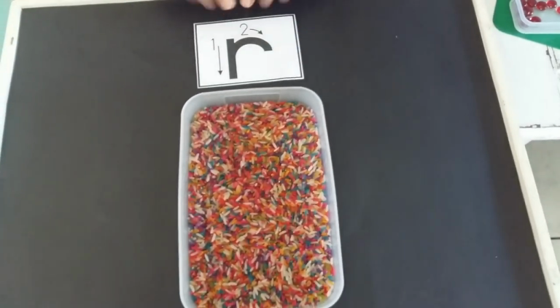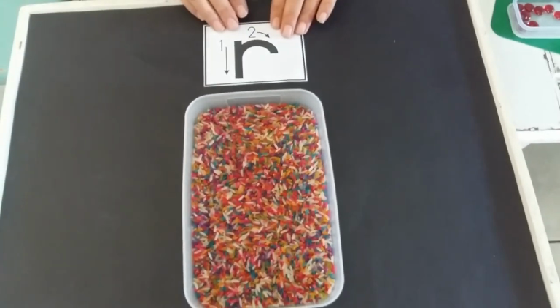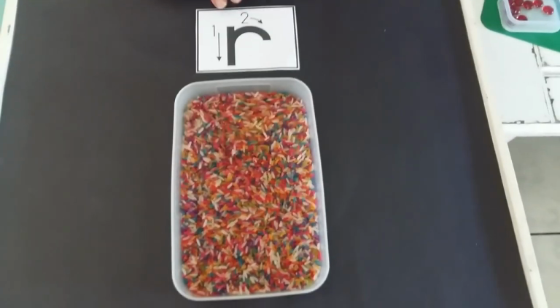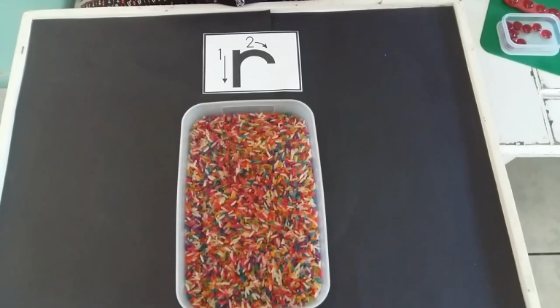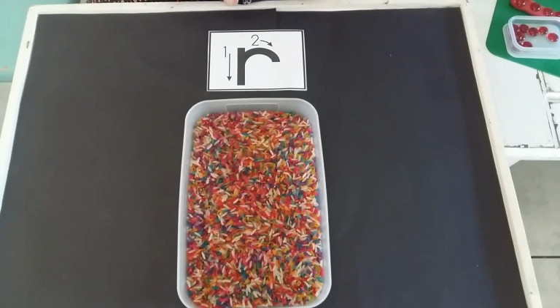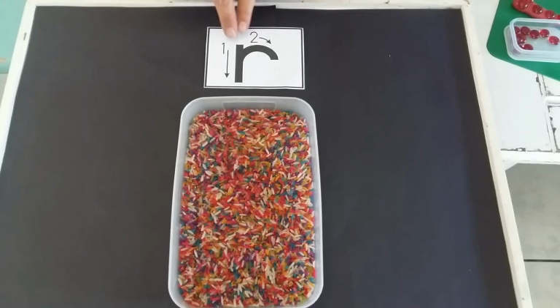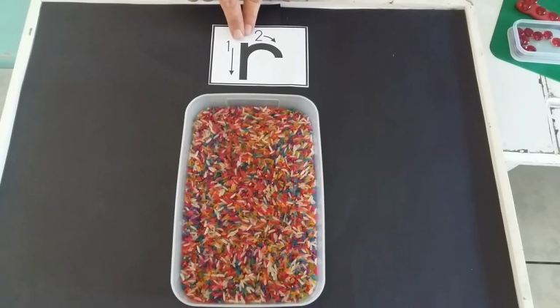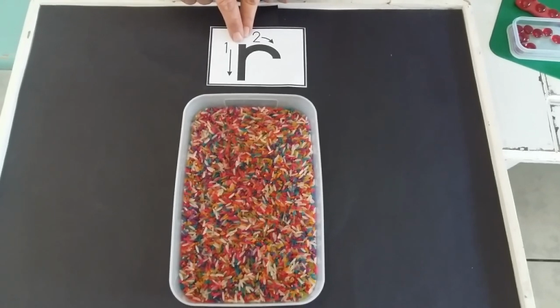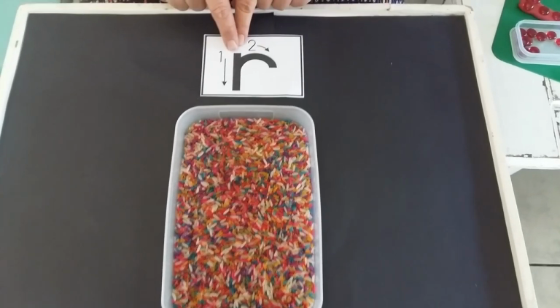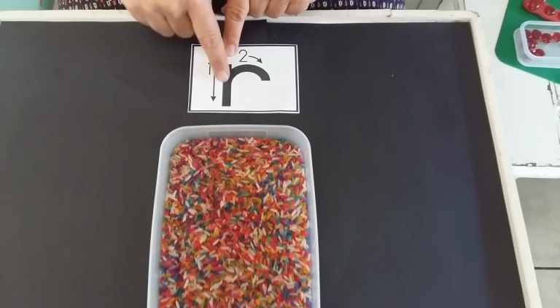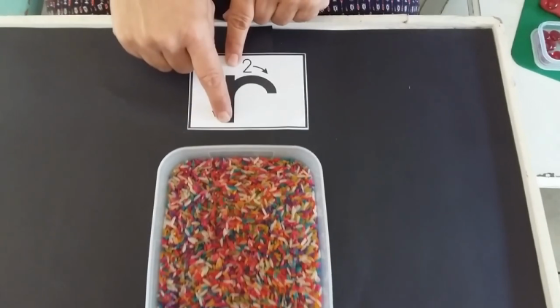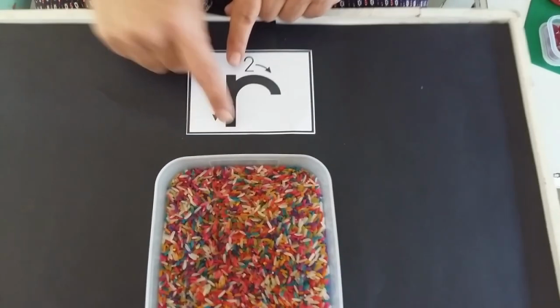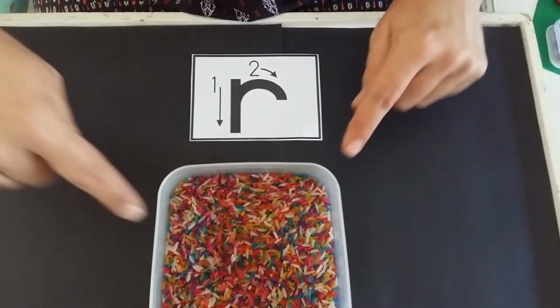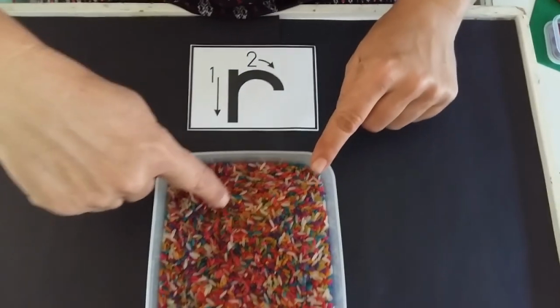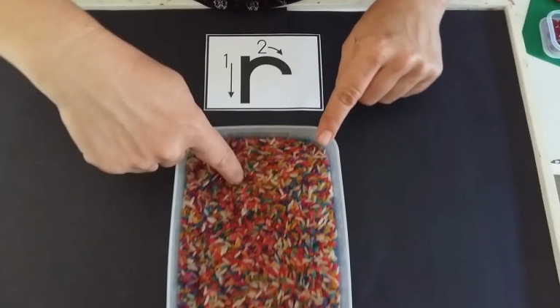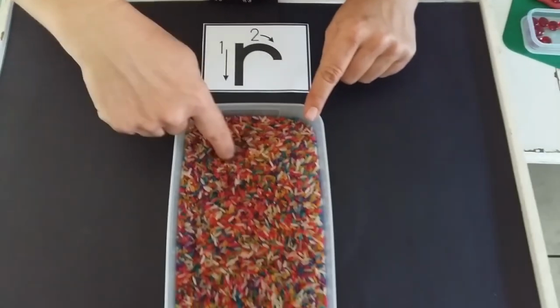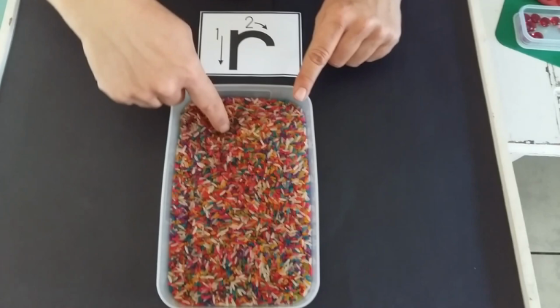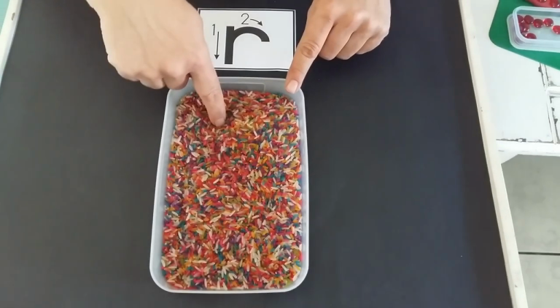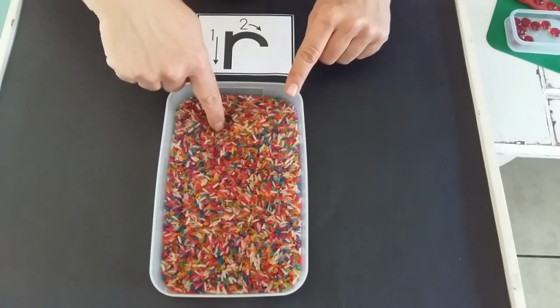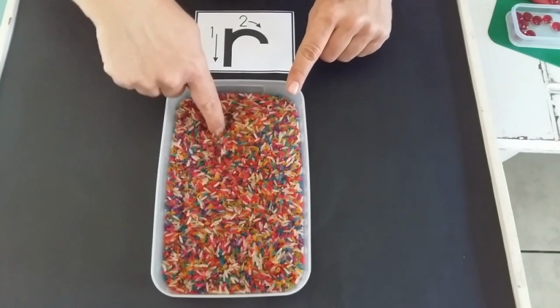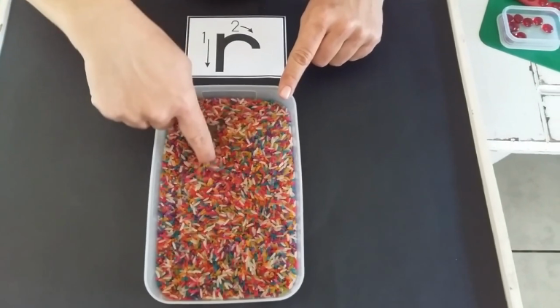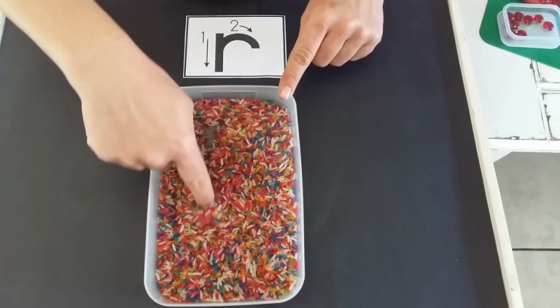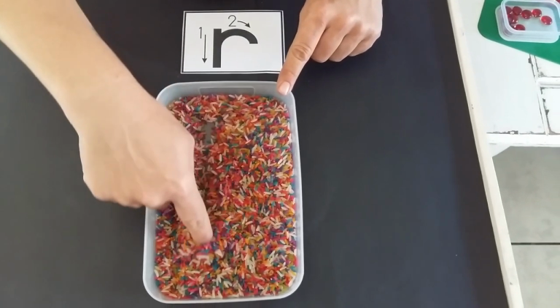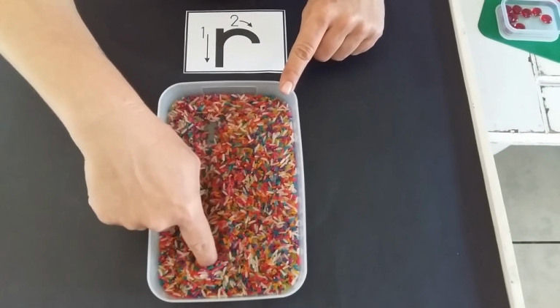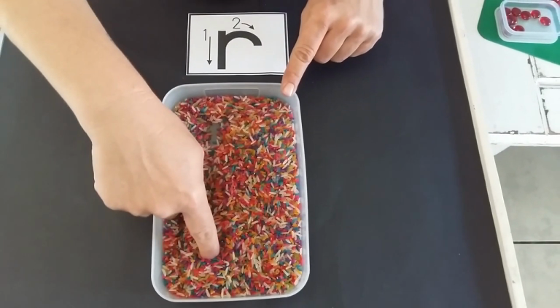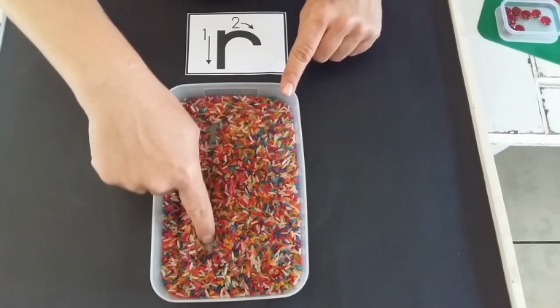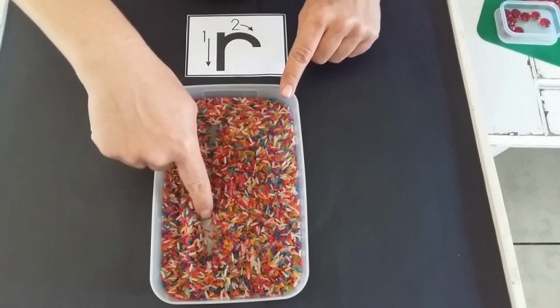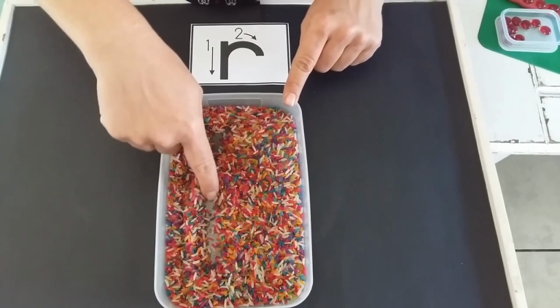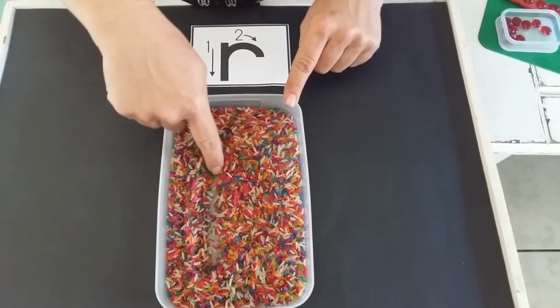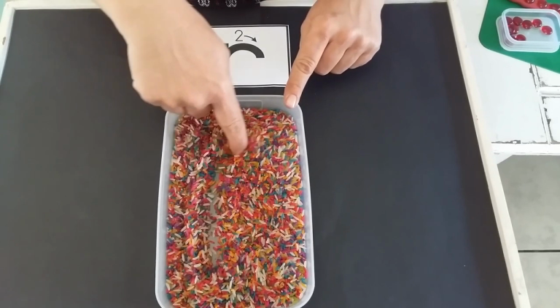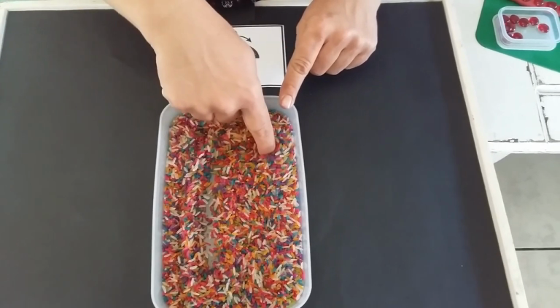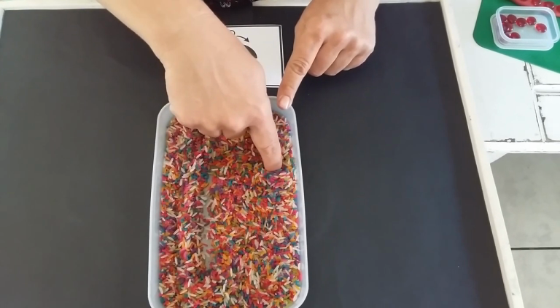Let's have a look. How do we start again? We're at the top and we go down. I'm going to start there, go down and up on the same line and make my loop.